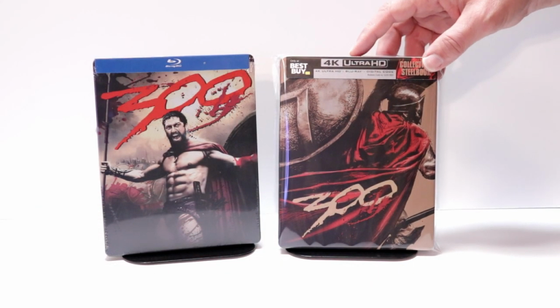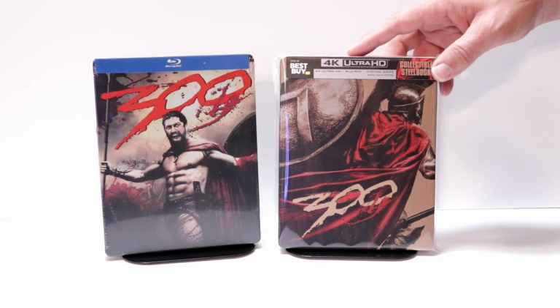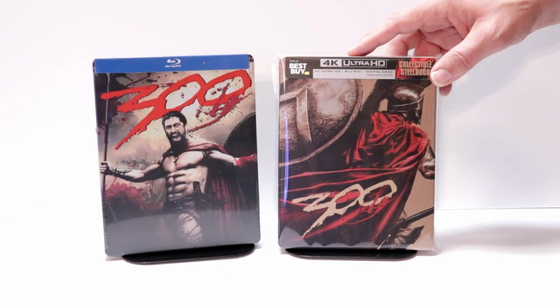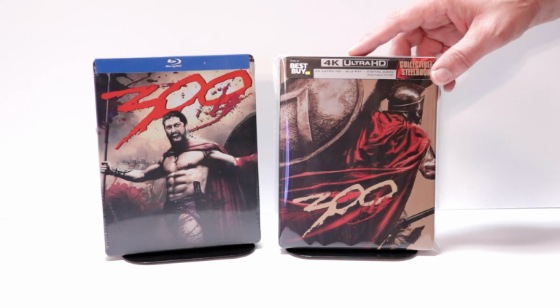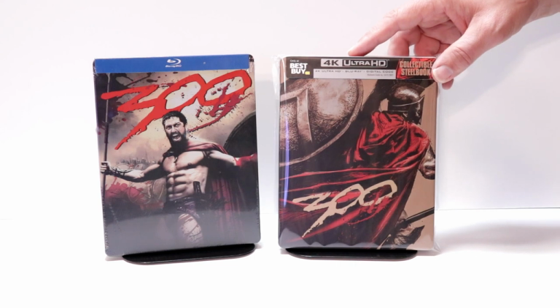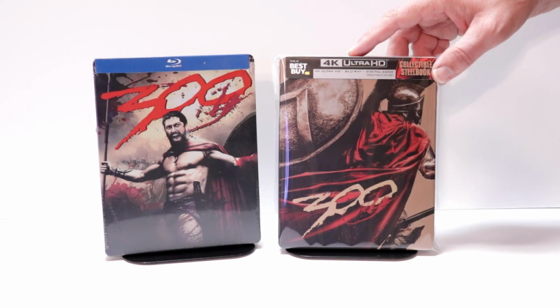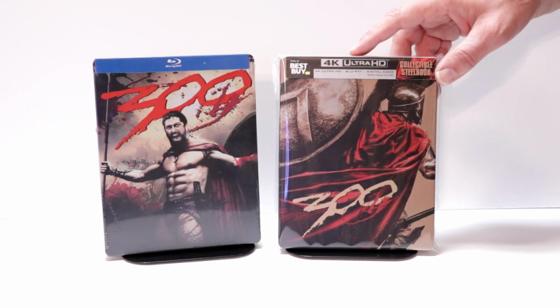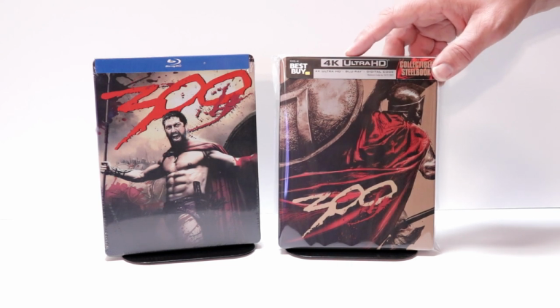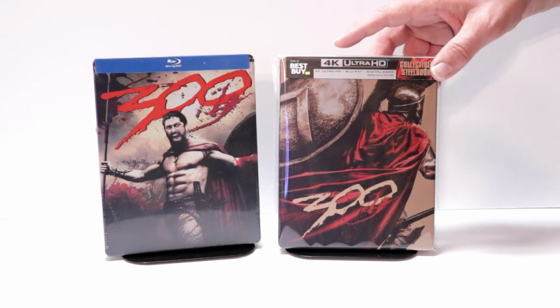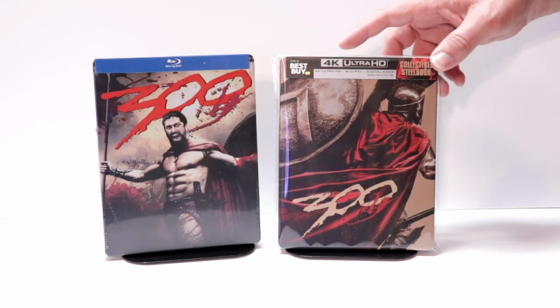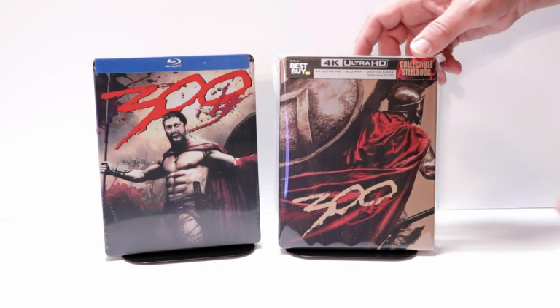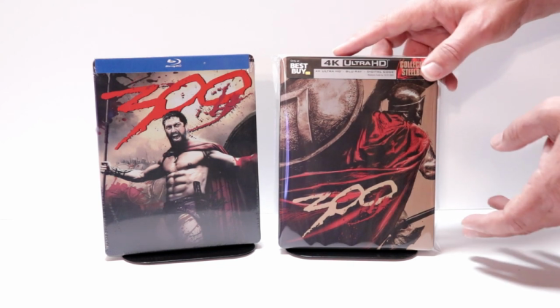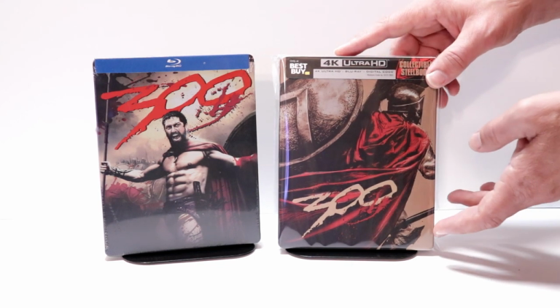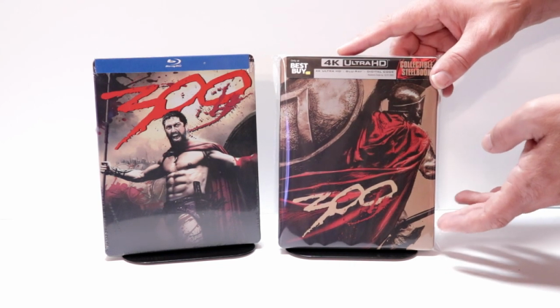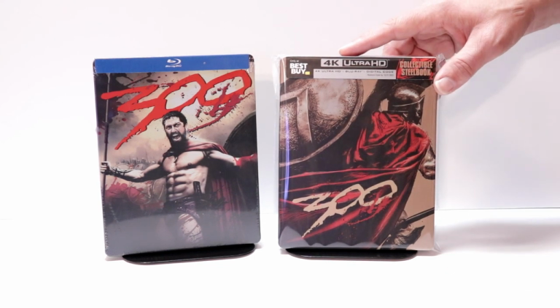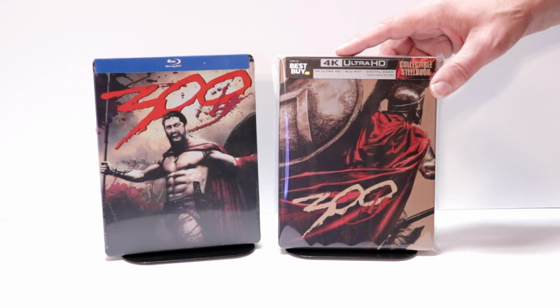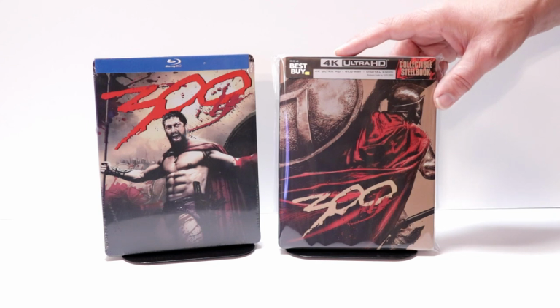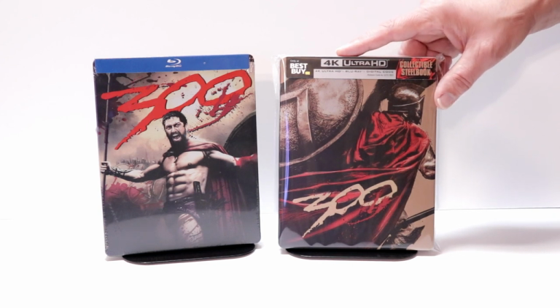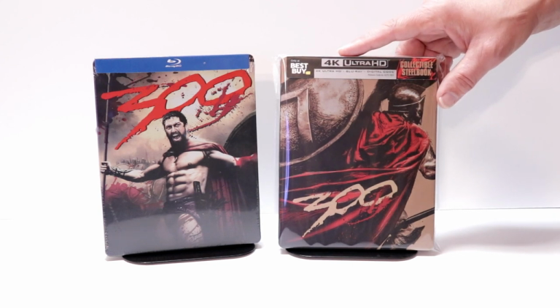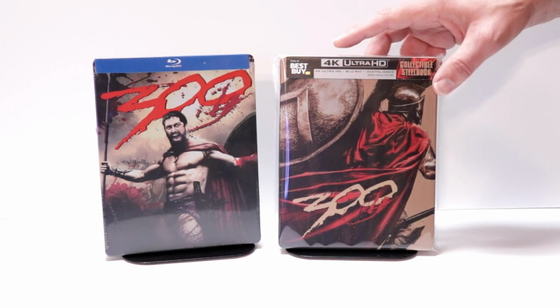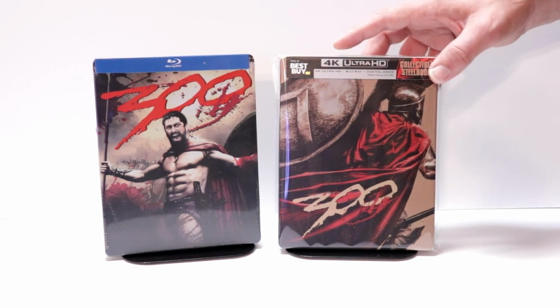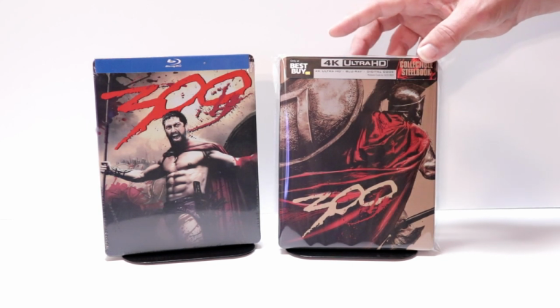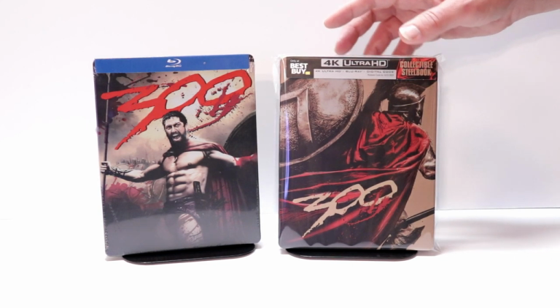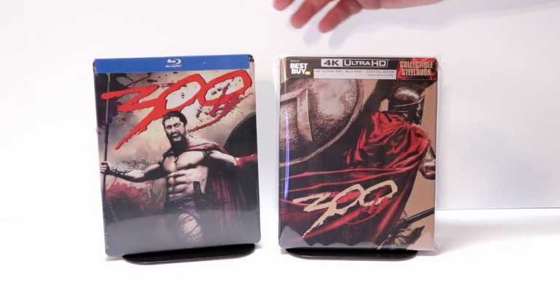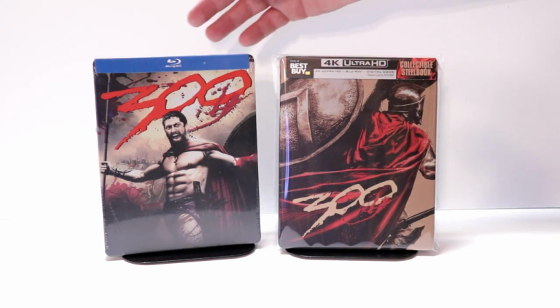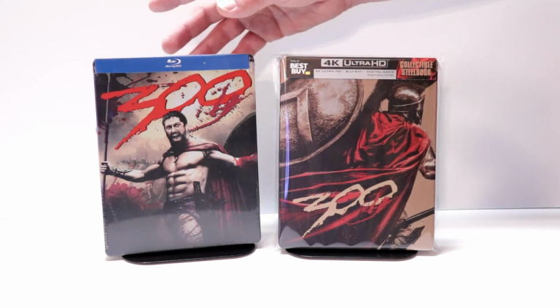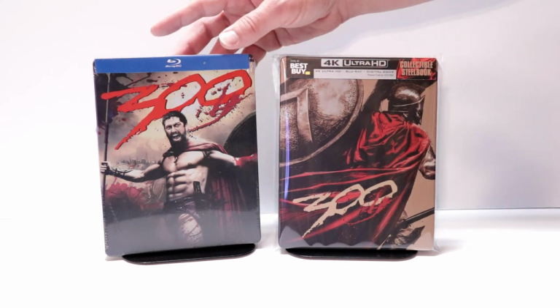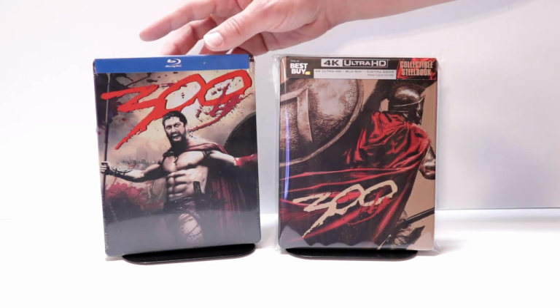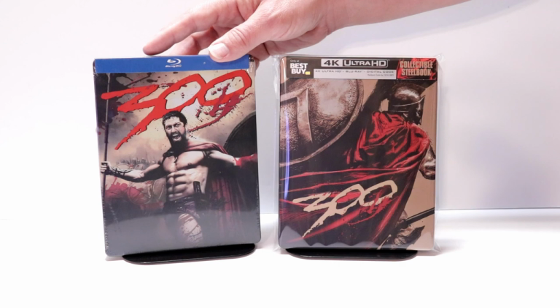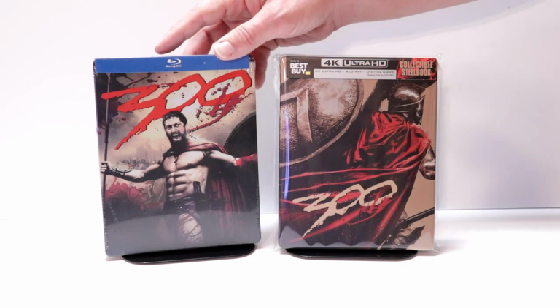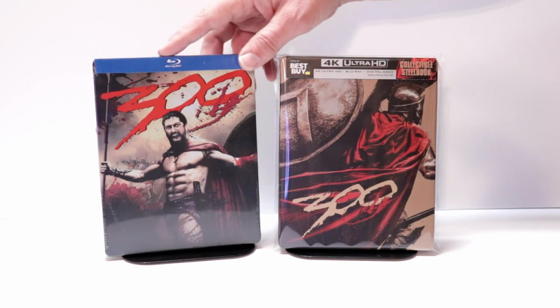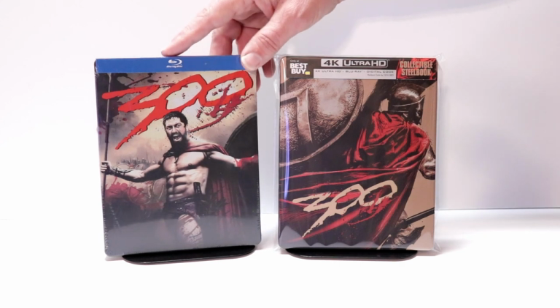I'm going ahead and placing this steelbook inside a protective bag. This bag will help keep the steelbook from getting scuffed up on the shelf up against the other steelbooks. I do have a link below if you'd like to check out where I purchased these bags on Amazon.